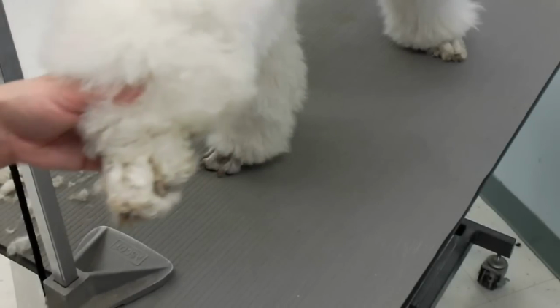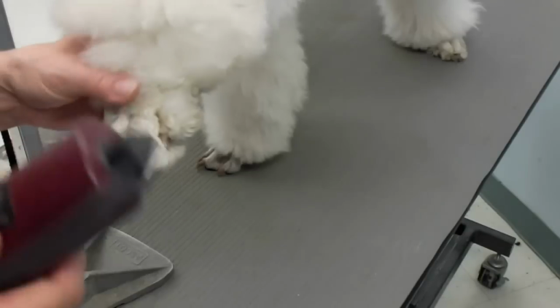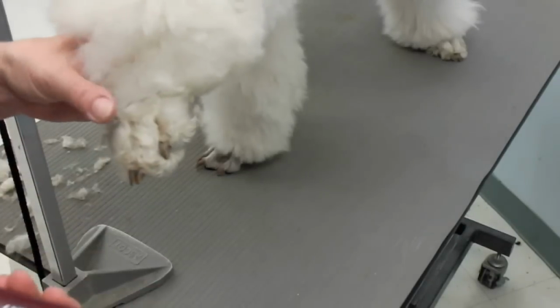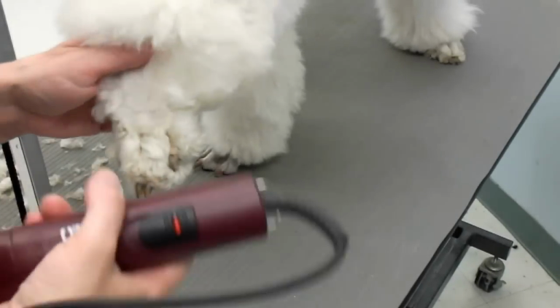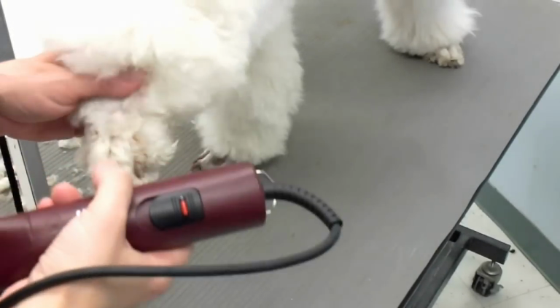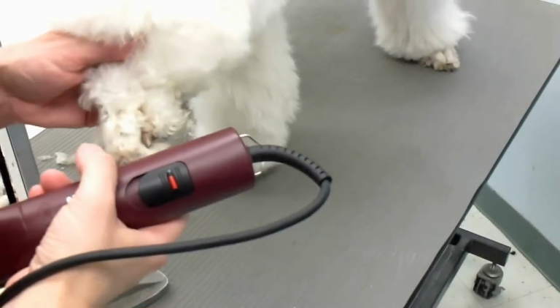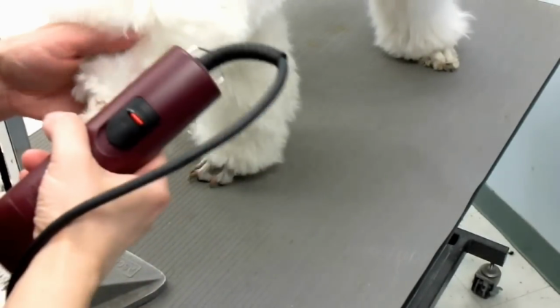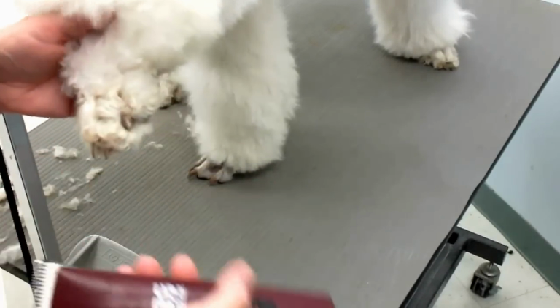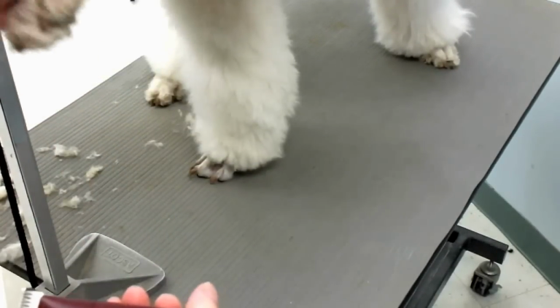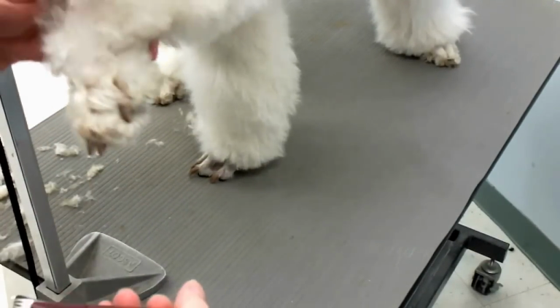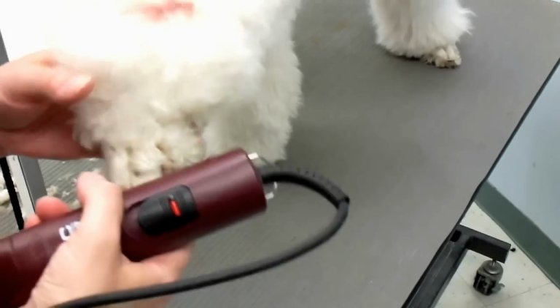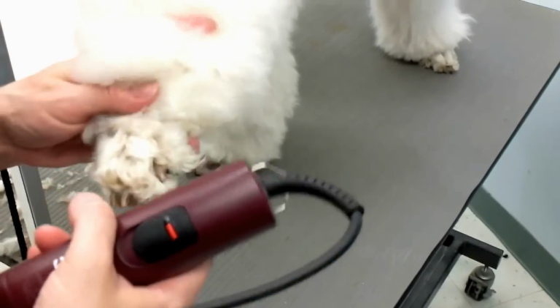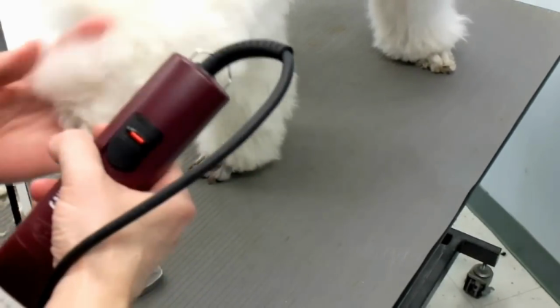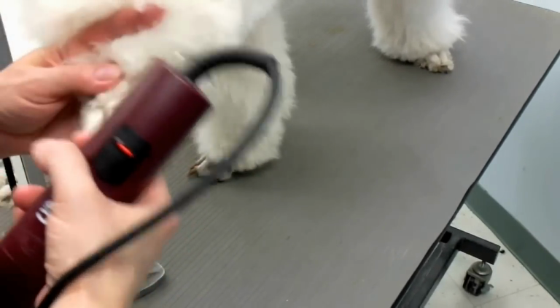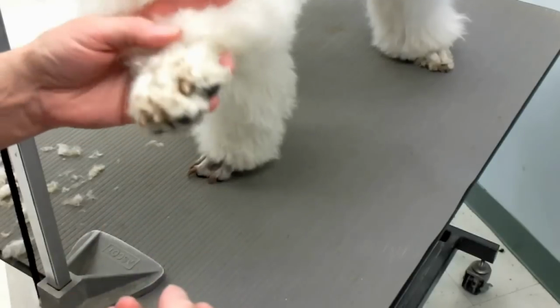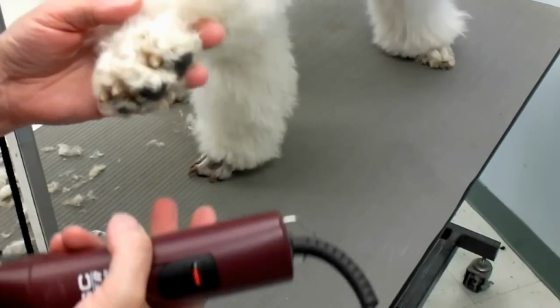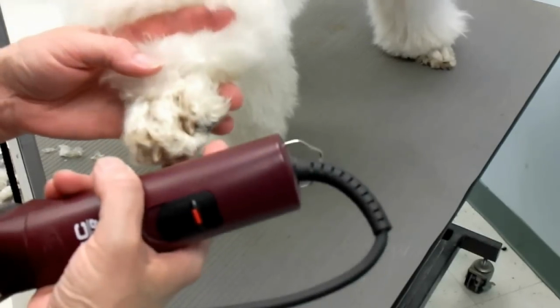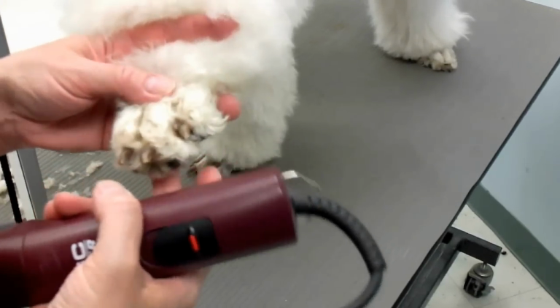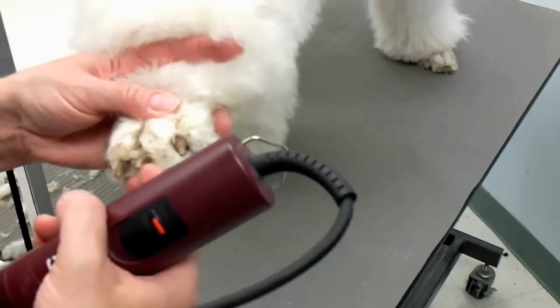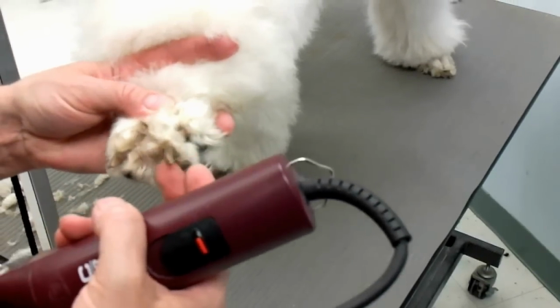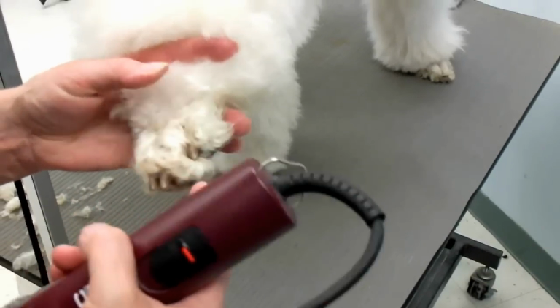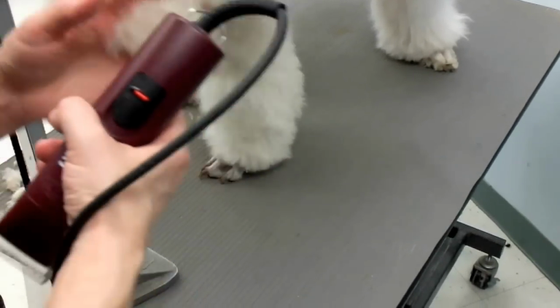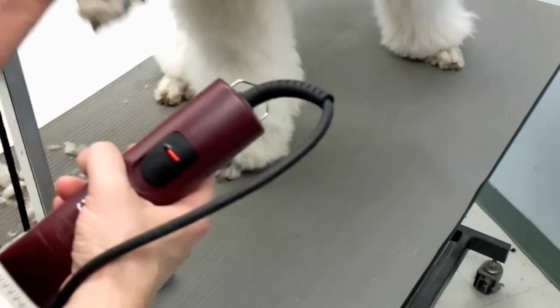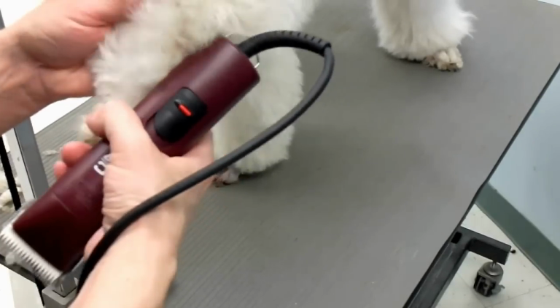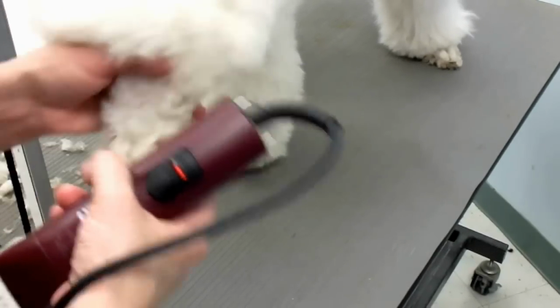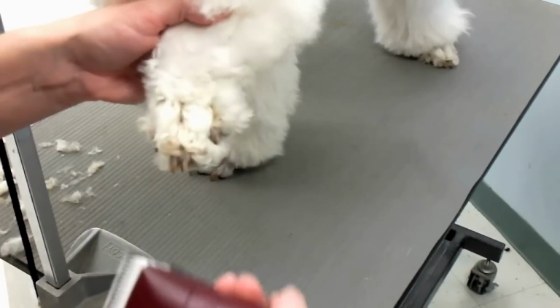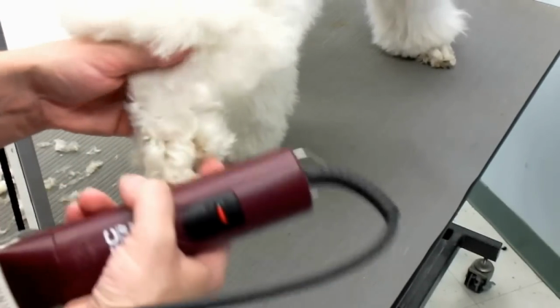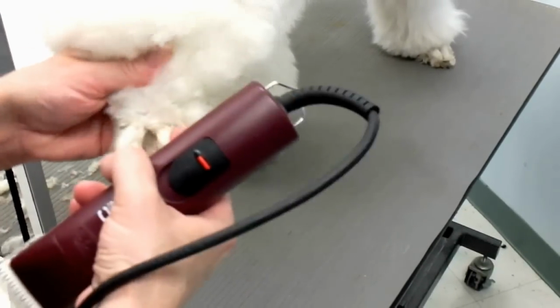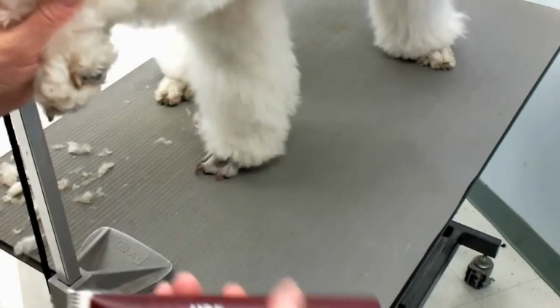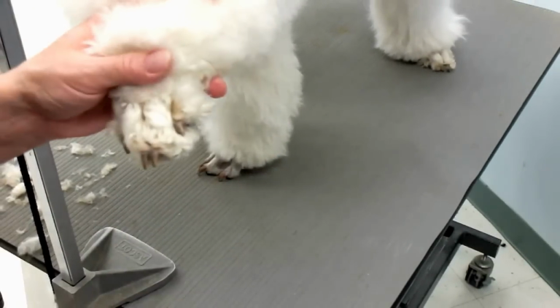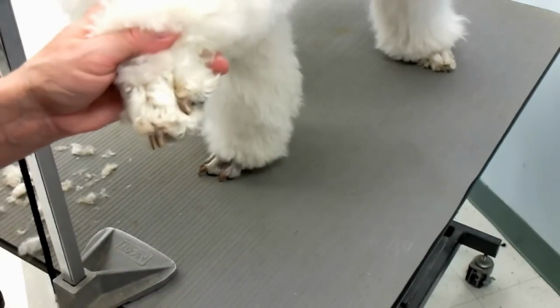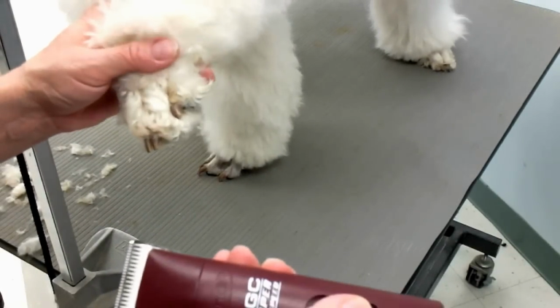Today I'm going to be showing you how to shave a poodle's foot. I use a number 10 blade. You hold the foot in your hand and you use your fingers to spread the toes from the bottom. You don't want to just hold it like this and shave it — you have to spread the toes or you'll cut them in between.